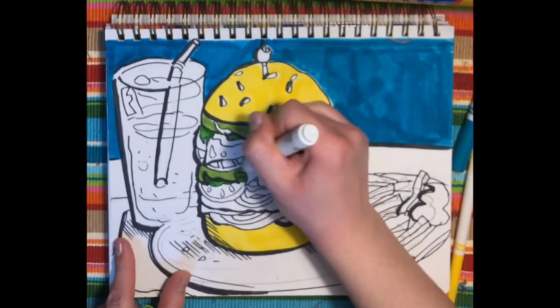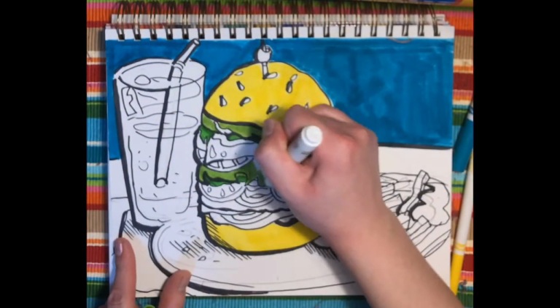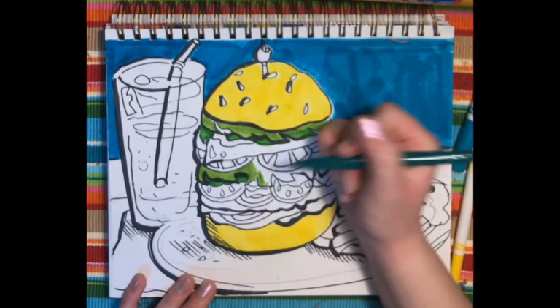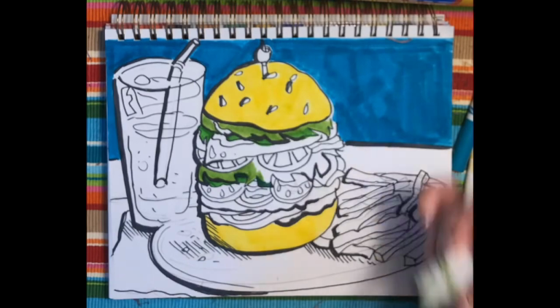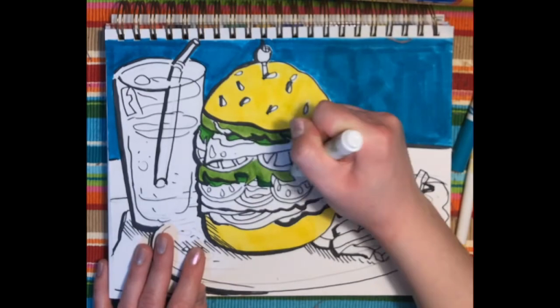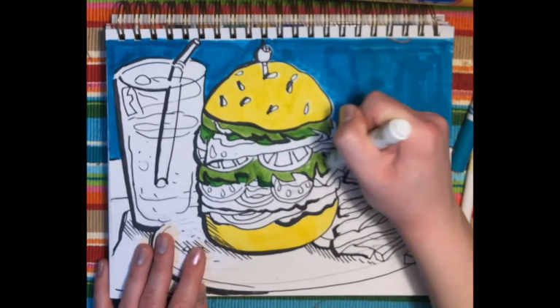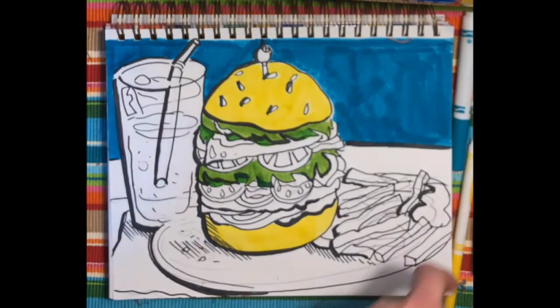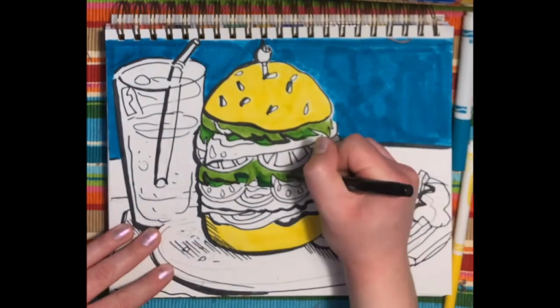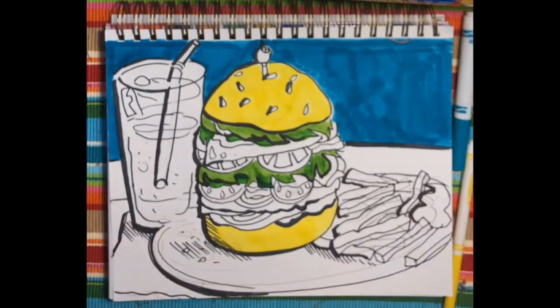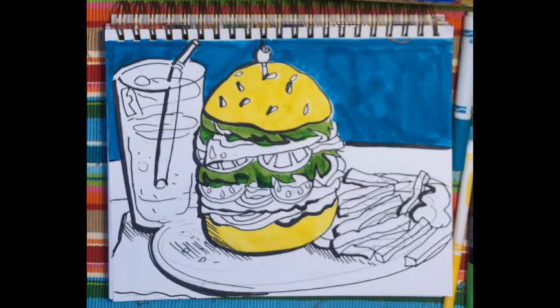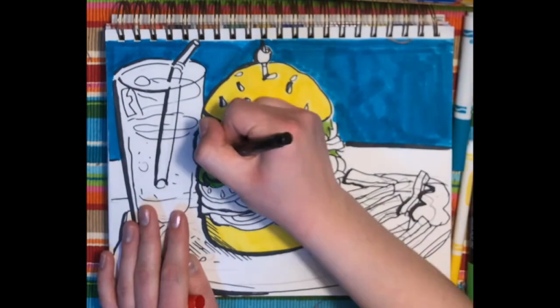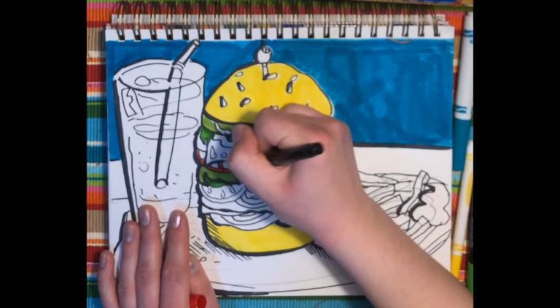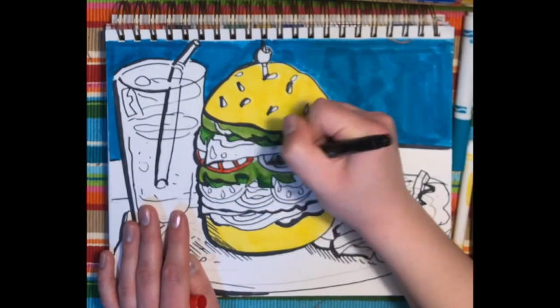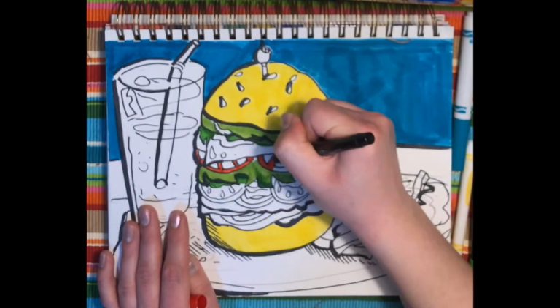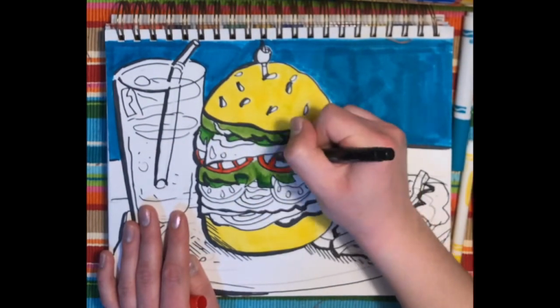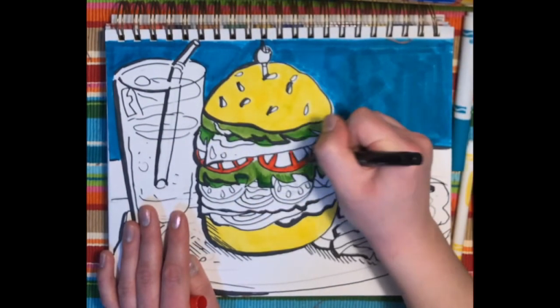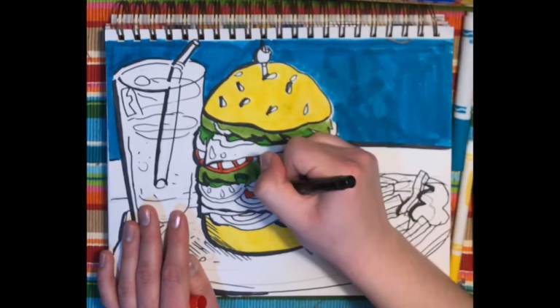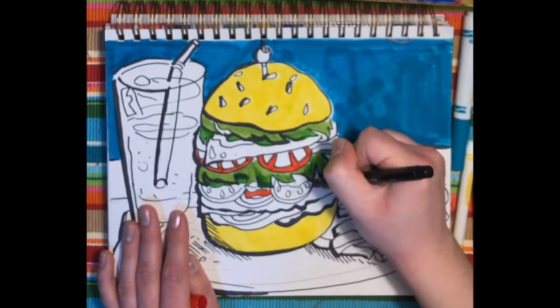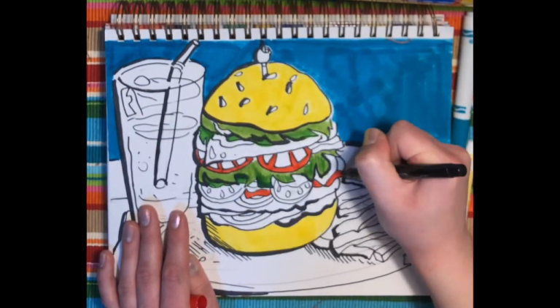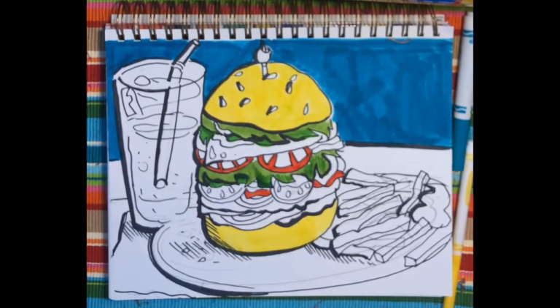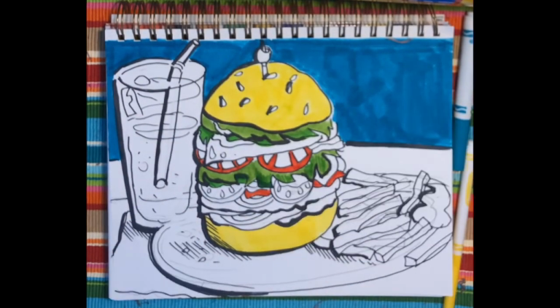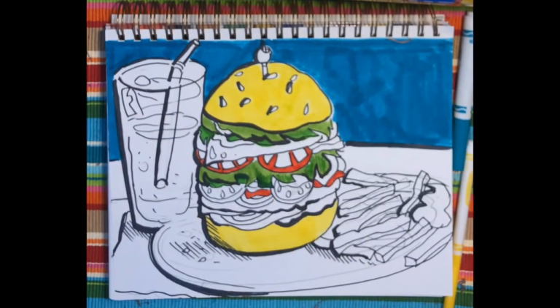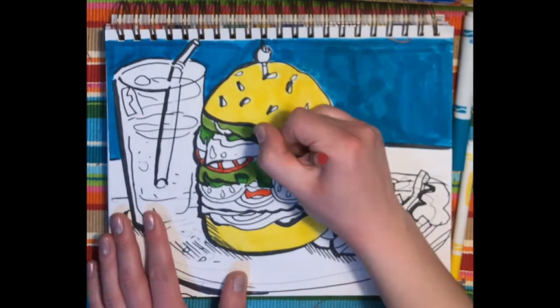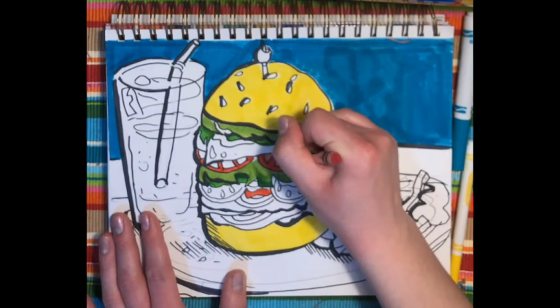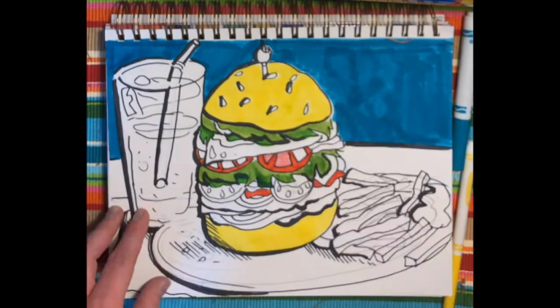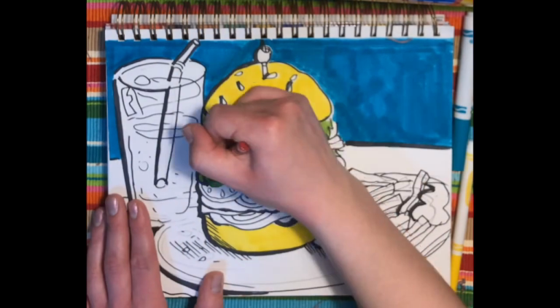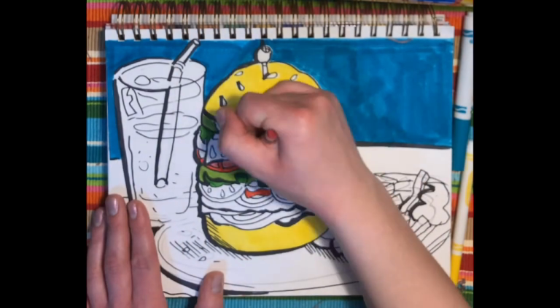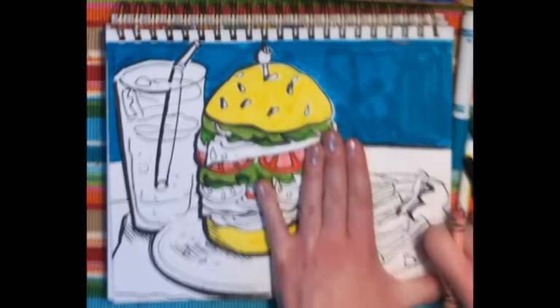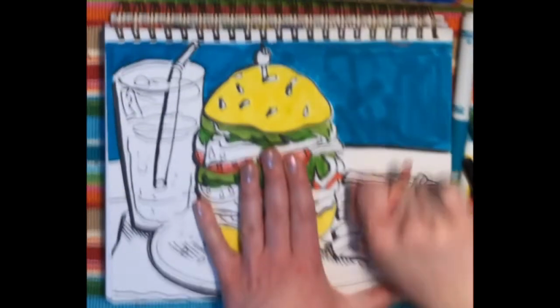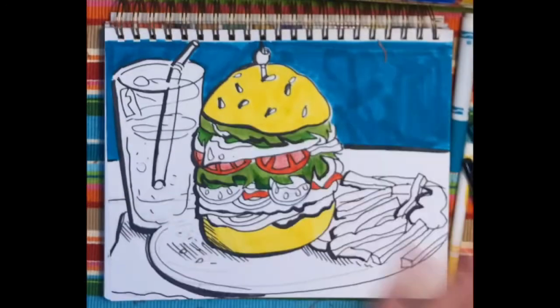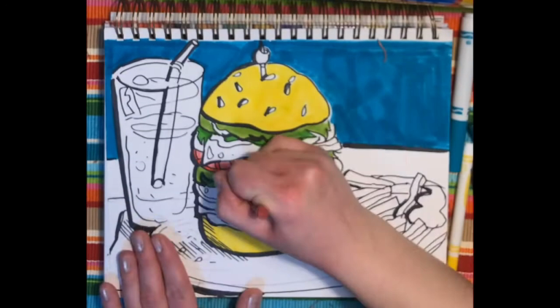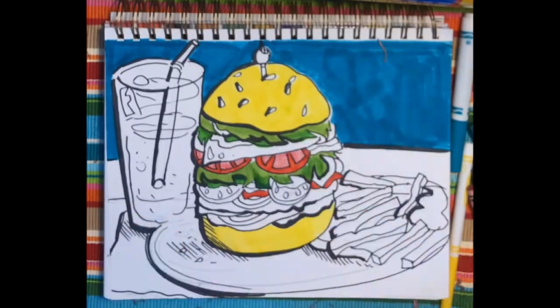I look forward to seeing your hamburgers and I wonder what you'll put on the plate next to them. See you in the next drawing video.